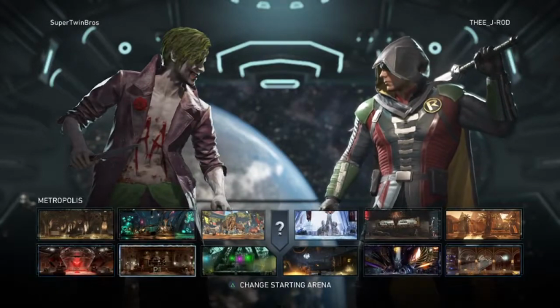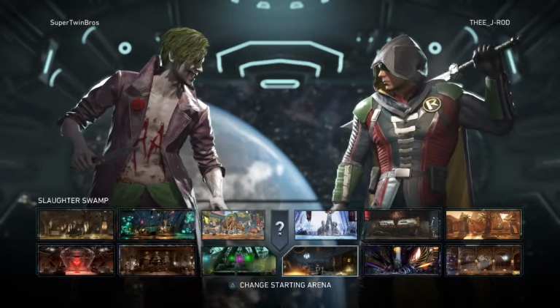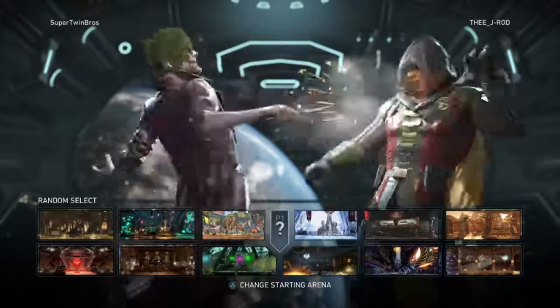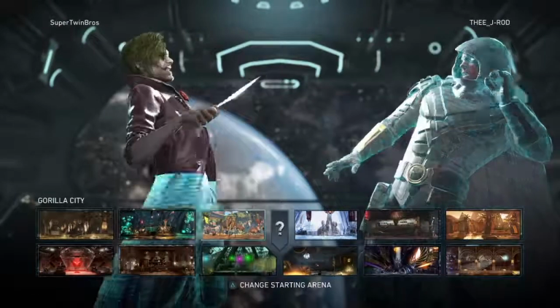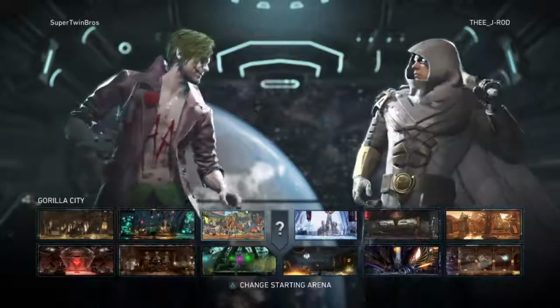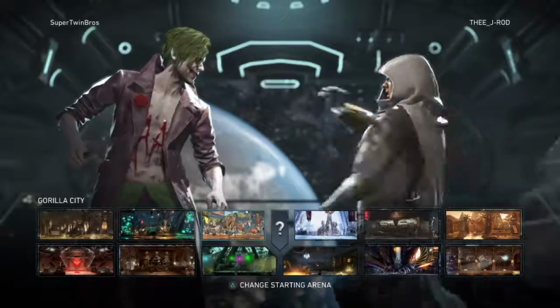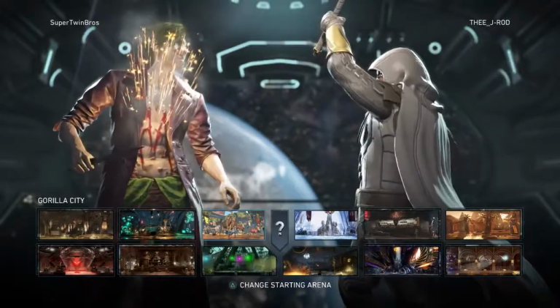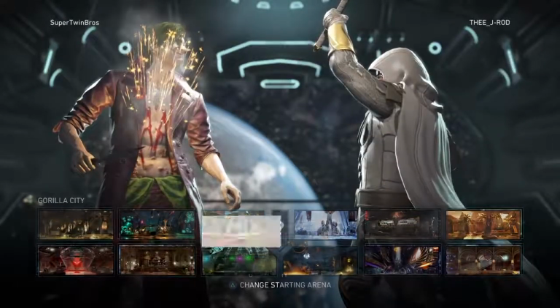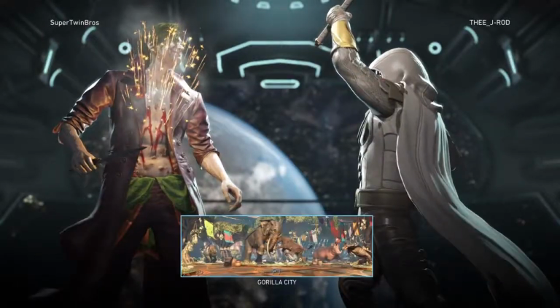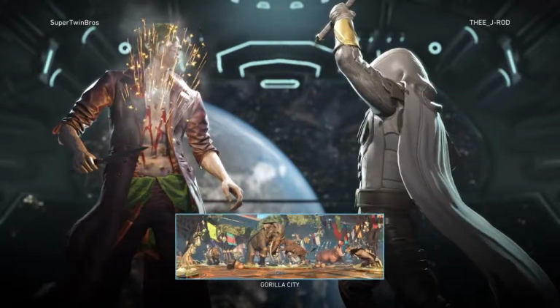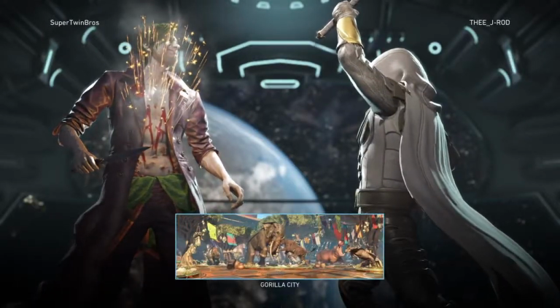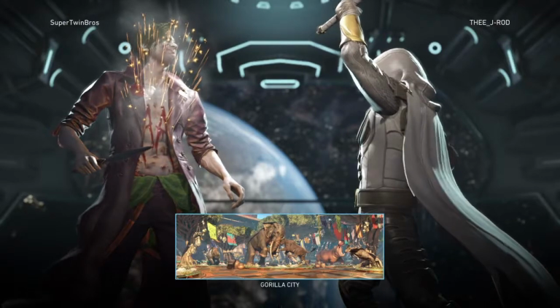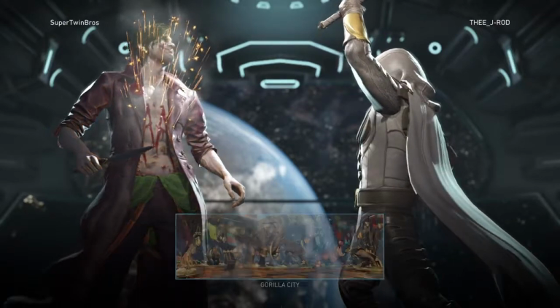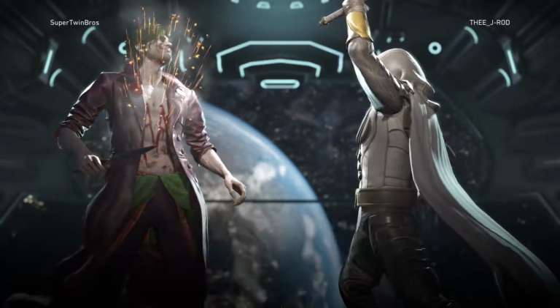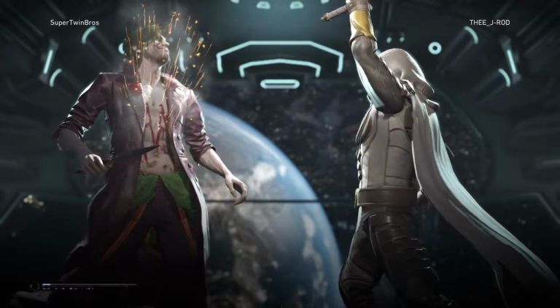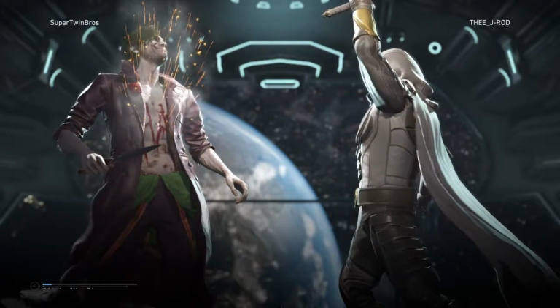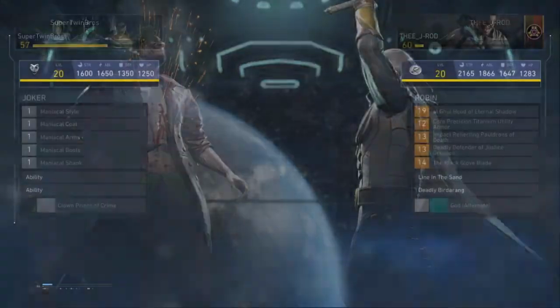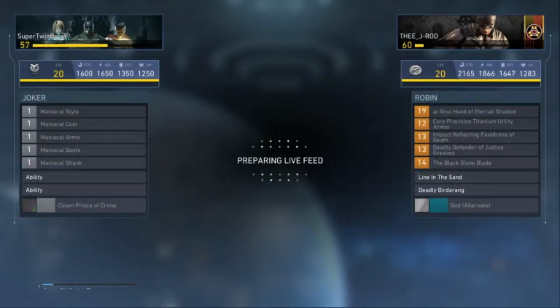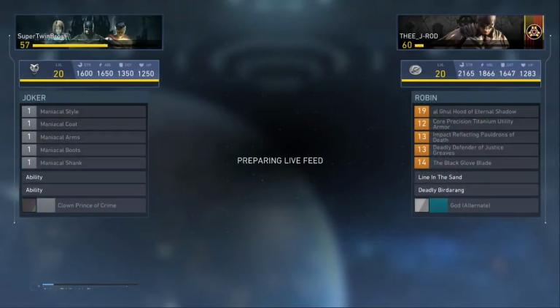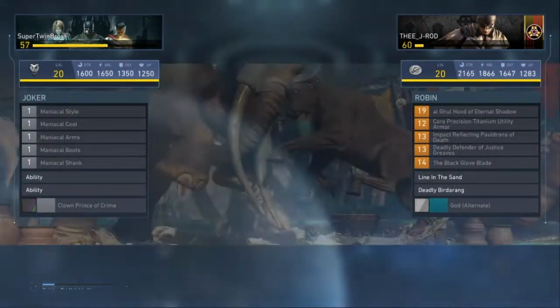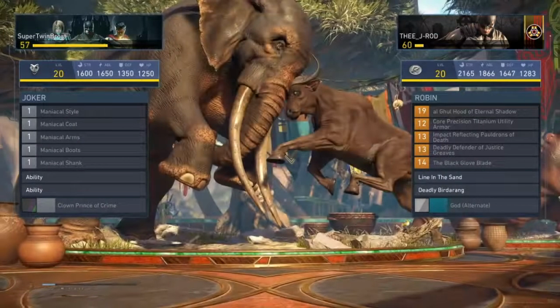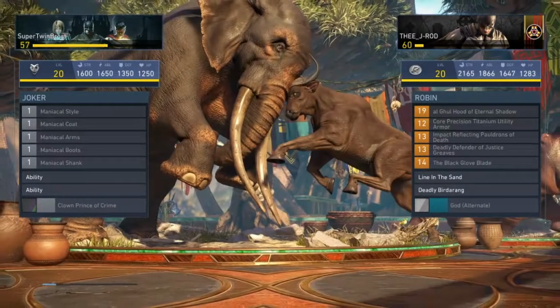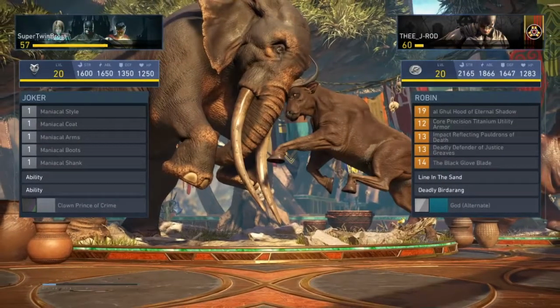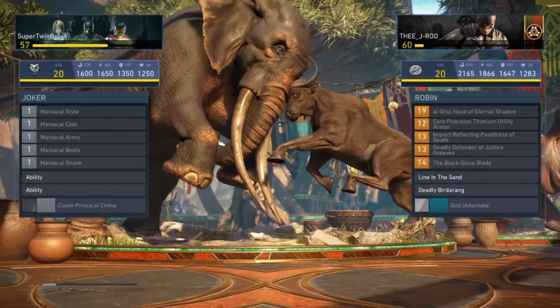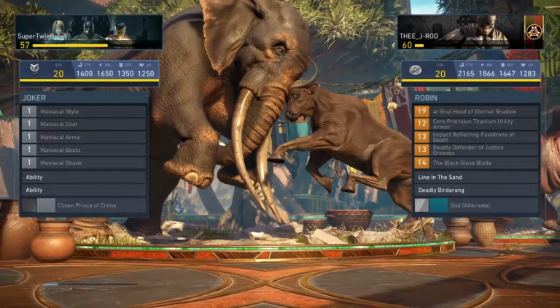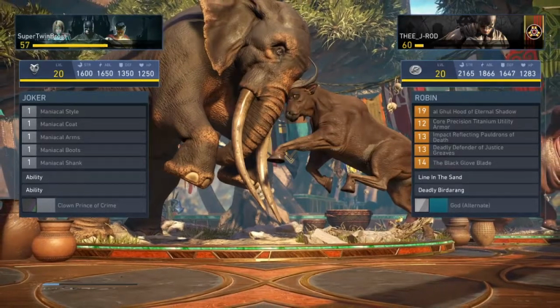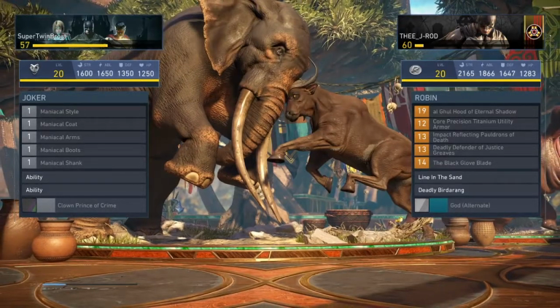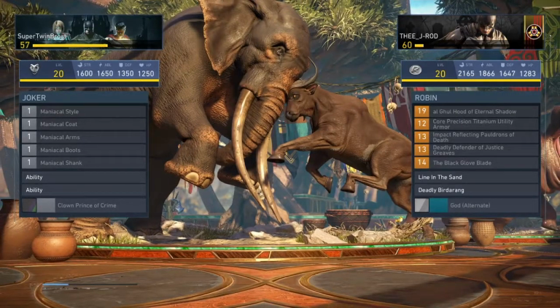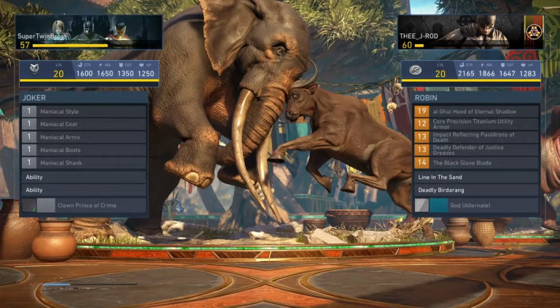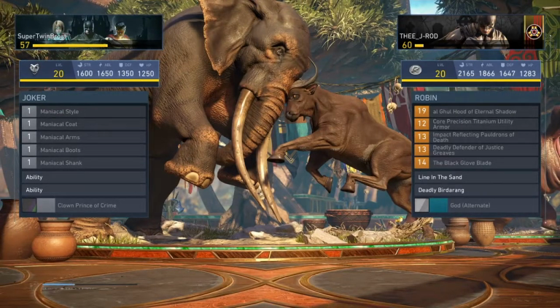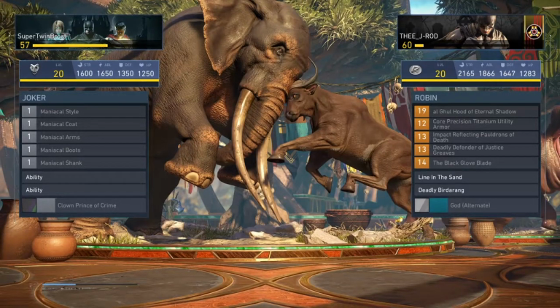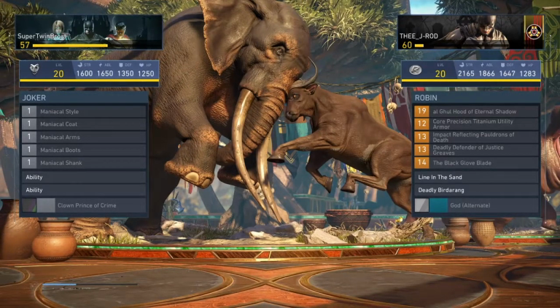Alright guys, we got our first match of the game. We're playing a super twin girl — let's see, they're playing as the Joker. Let's see how this match goes. Robin's definitely a very fun character, he's really rush-down, a lot of pressure. Definitely the type of character I like.